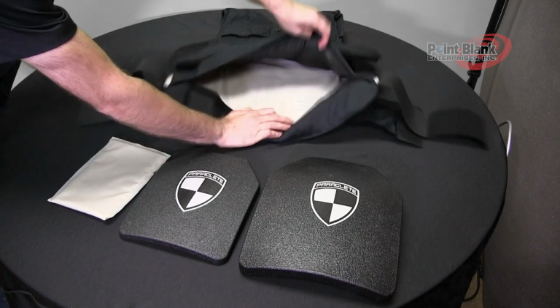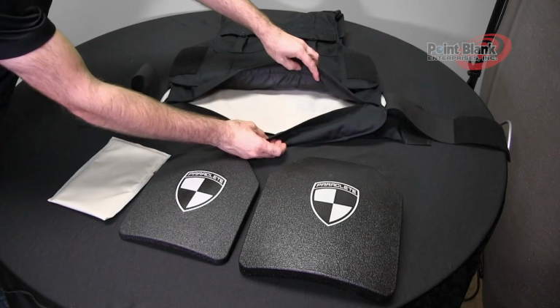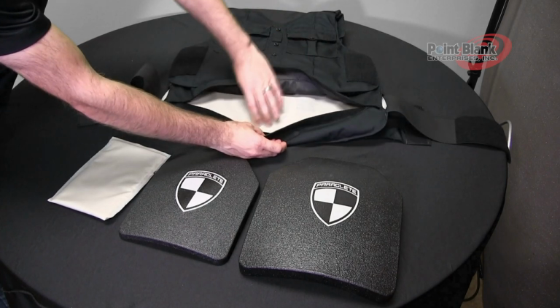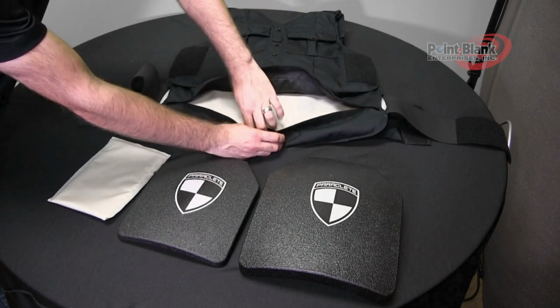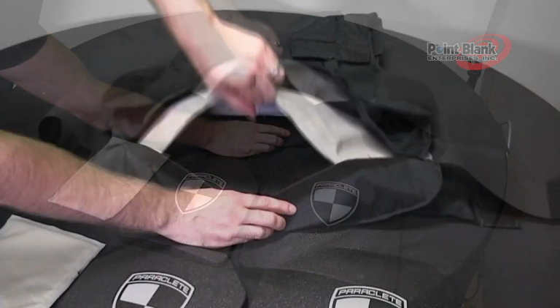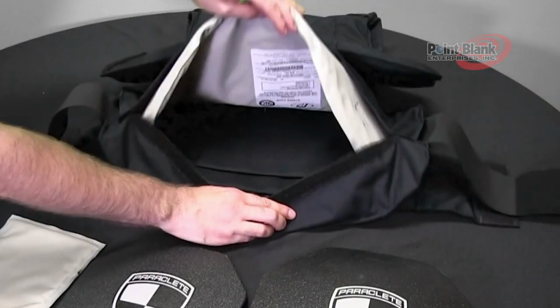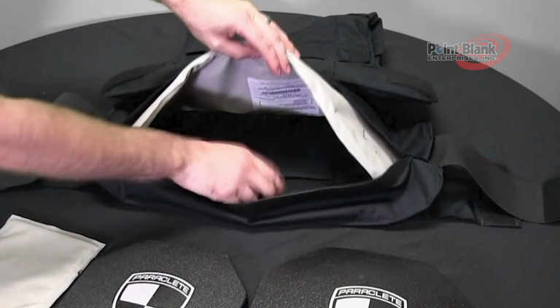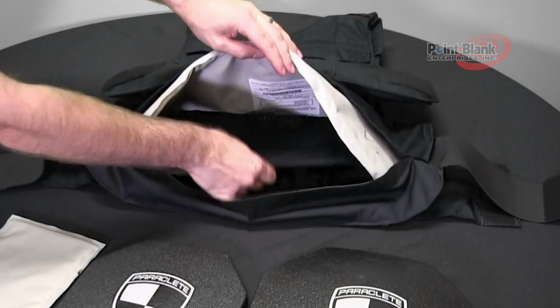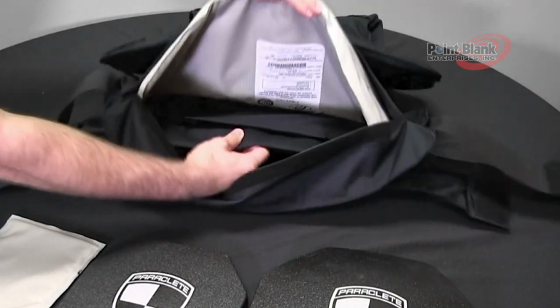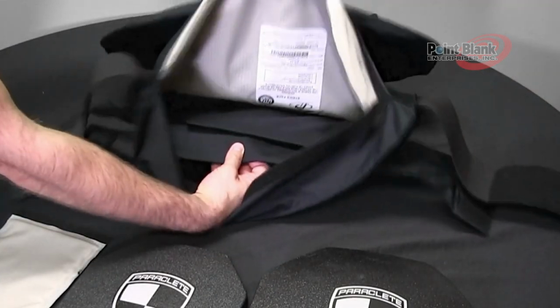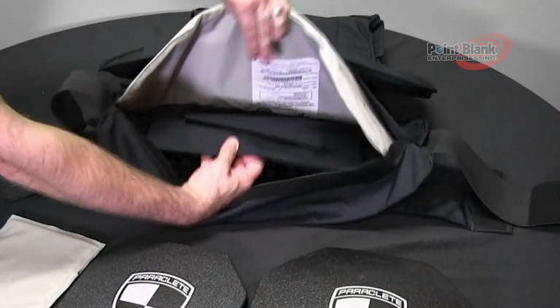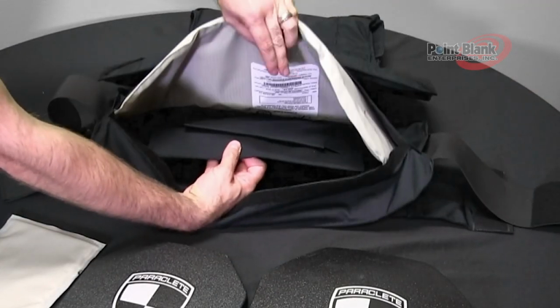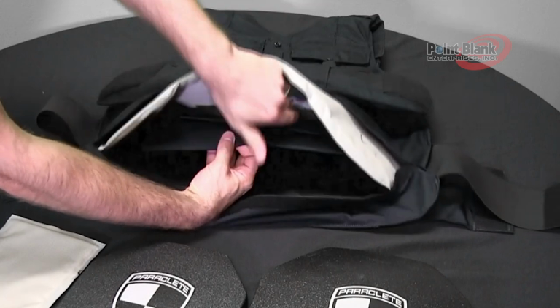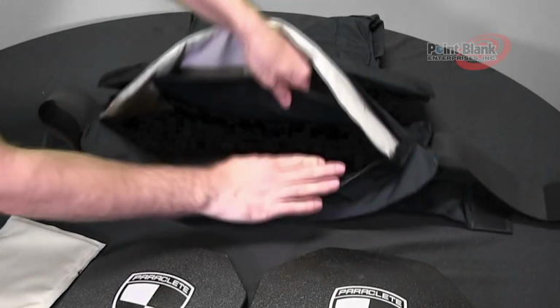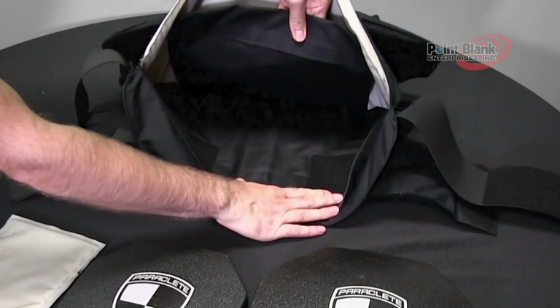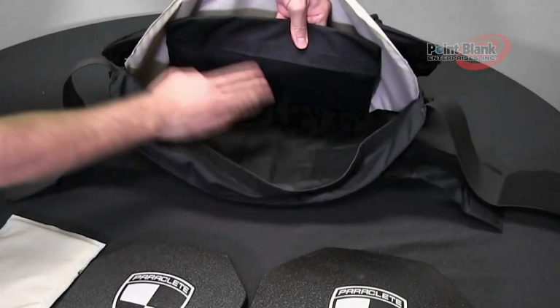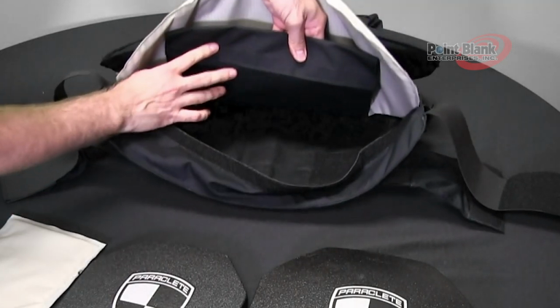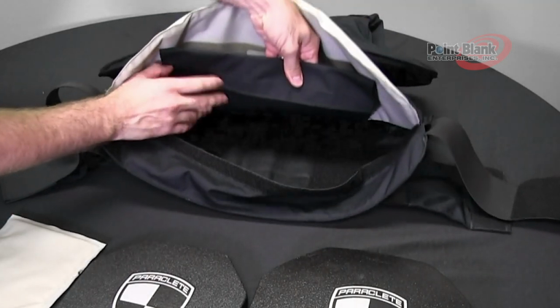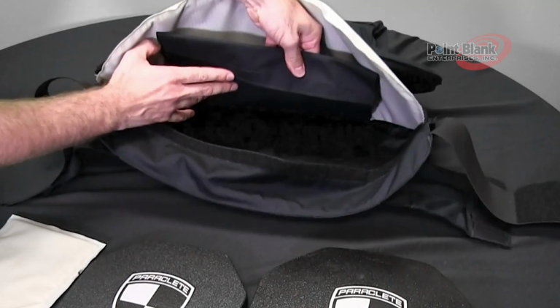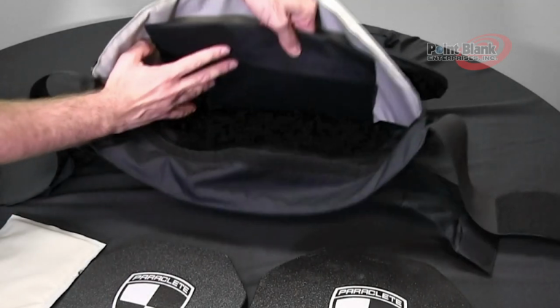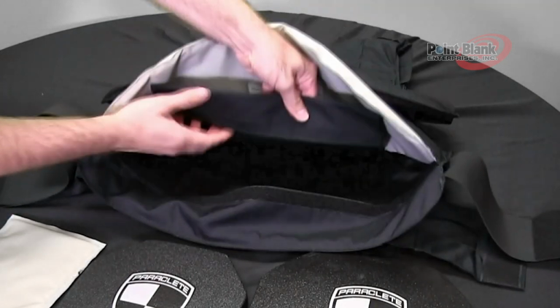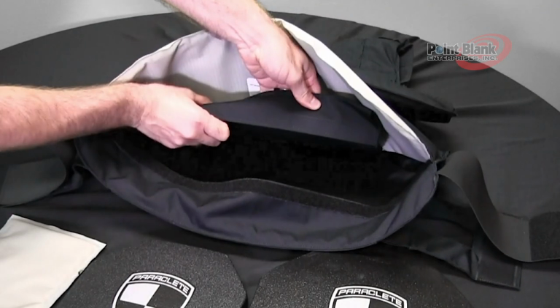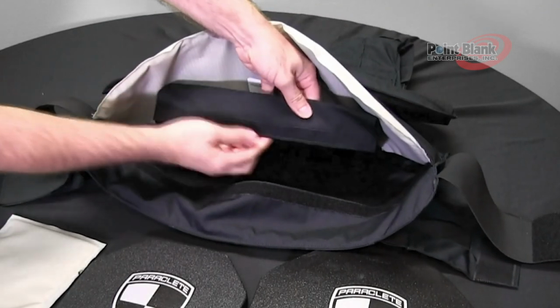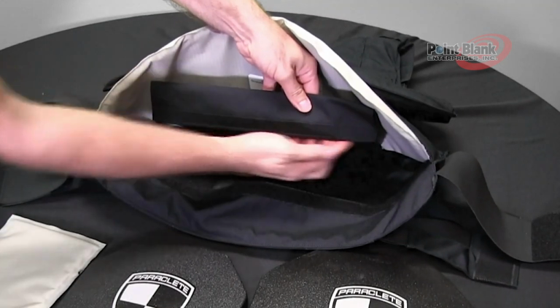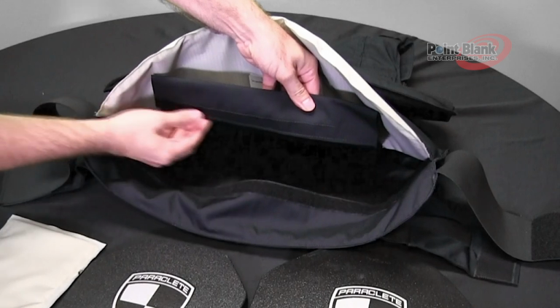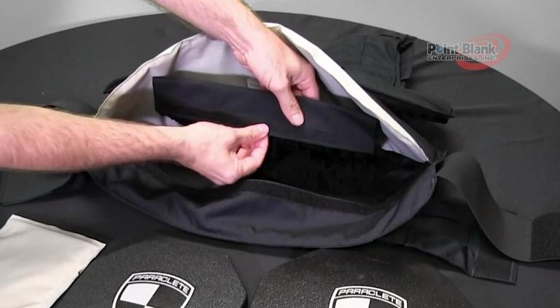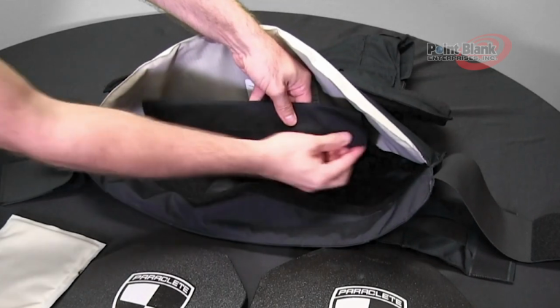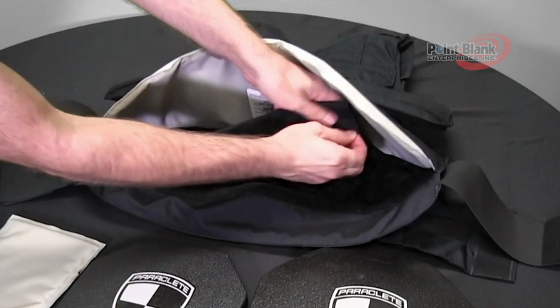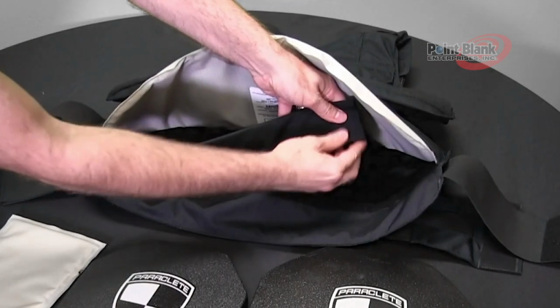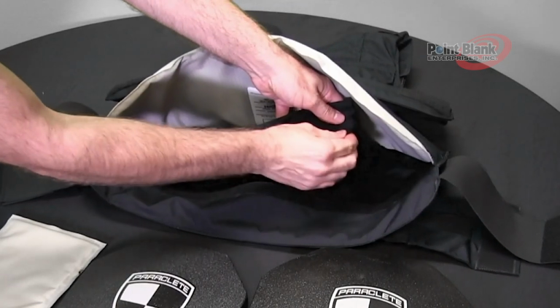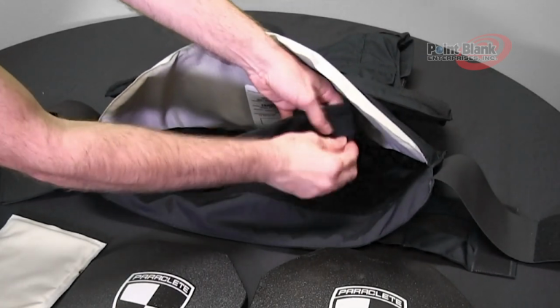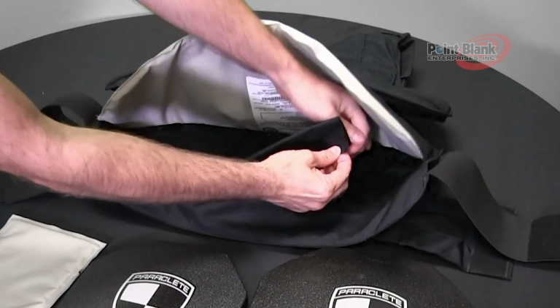Open the ballistic opening and lift the ballistic panel. You will see inside there is a combination of pockets. The larger pocket is meant for your larger plate.